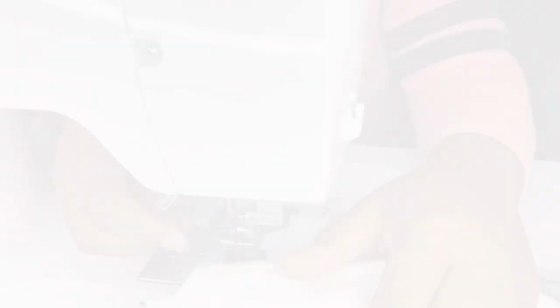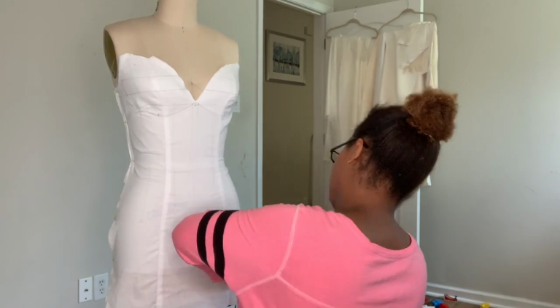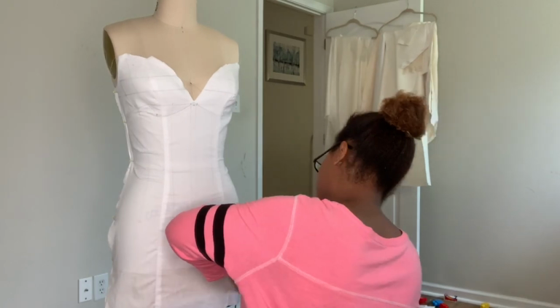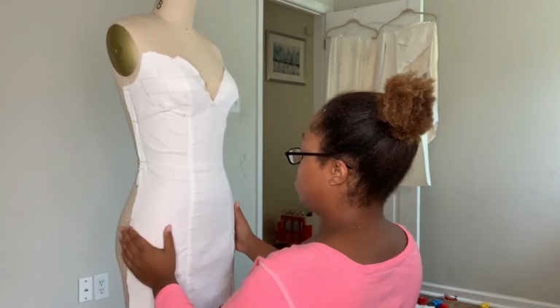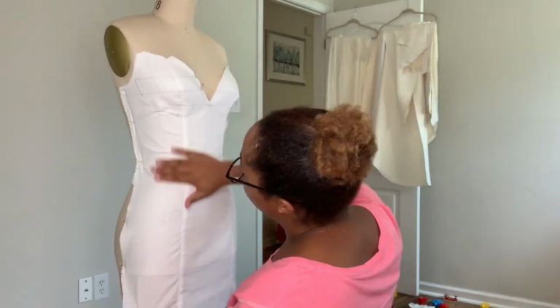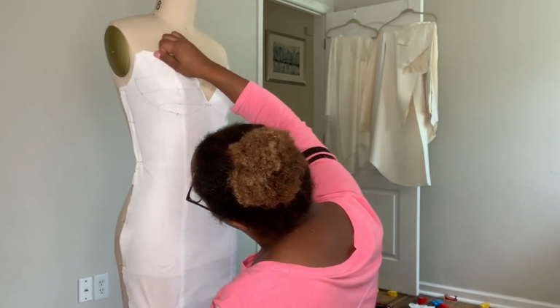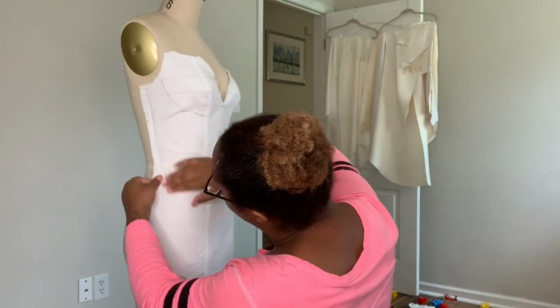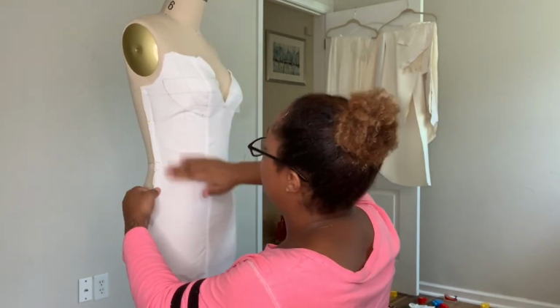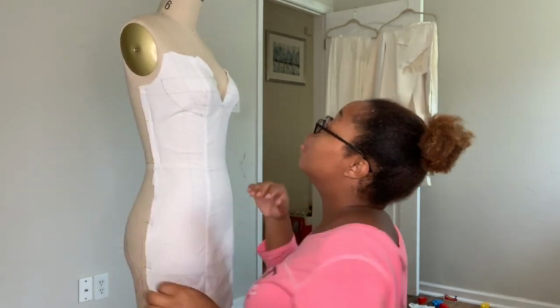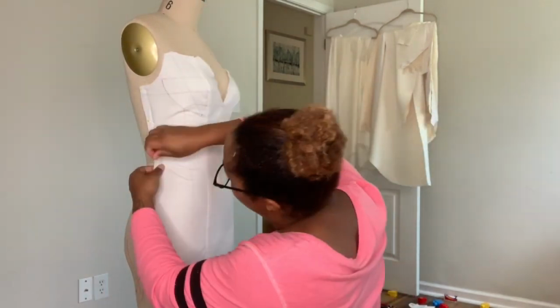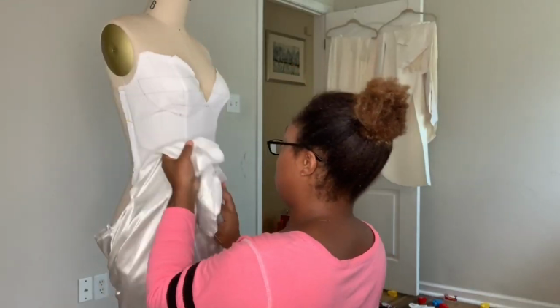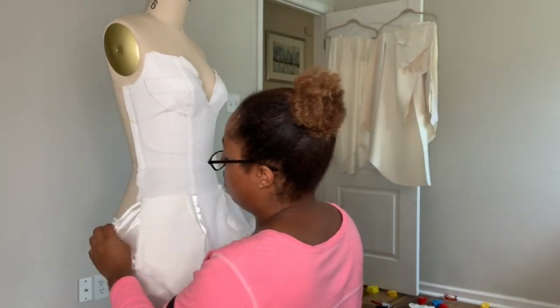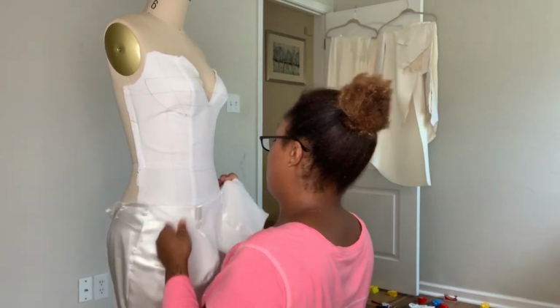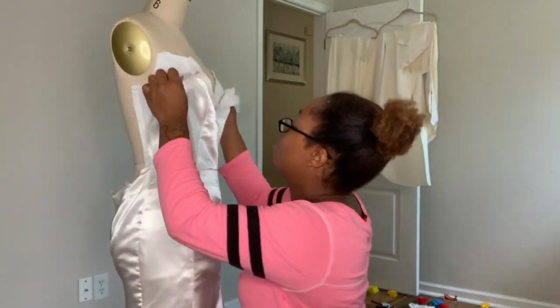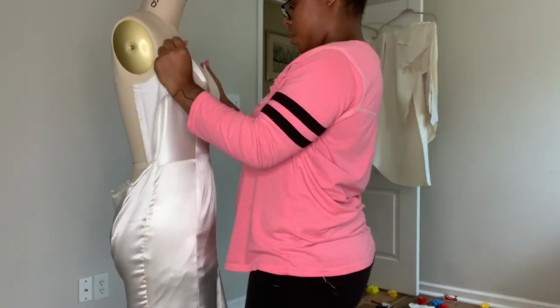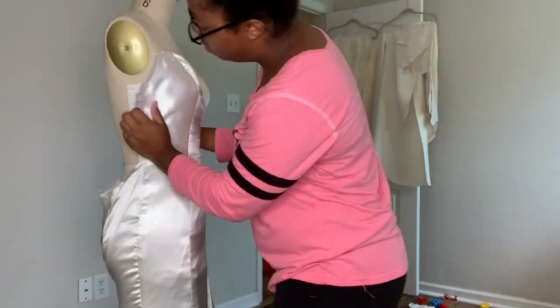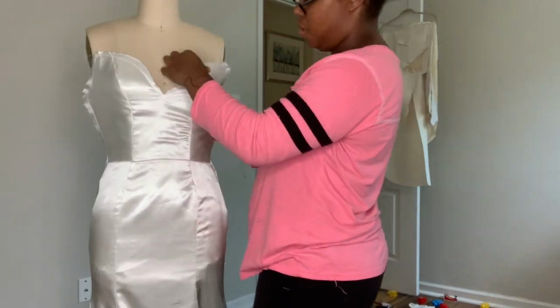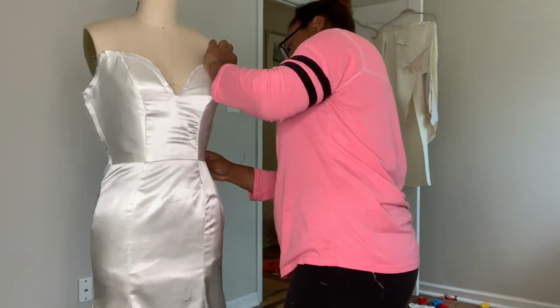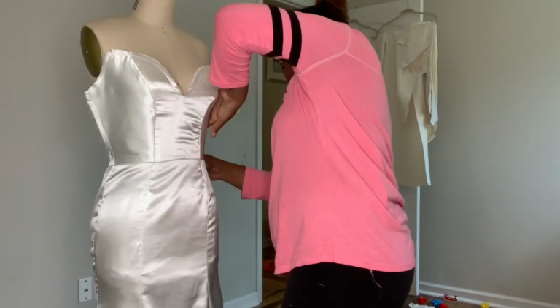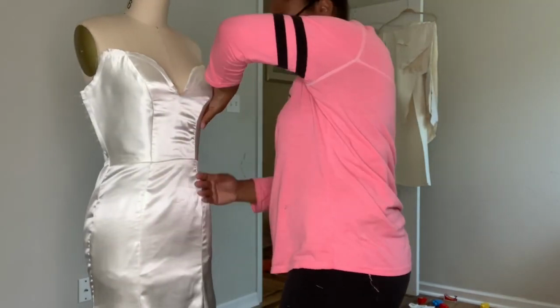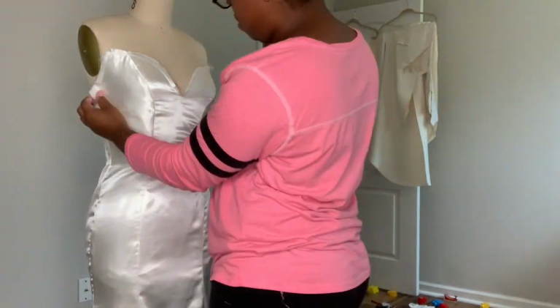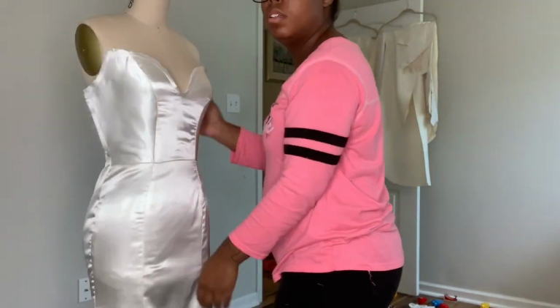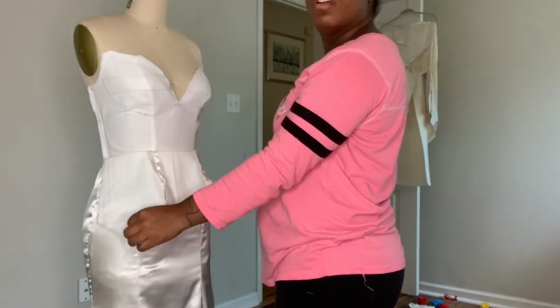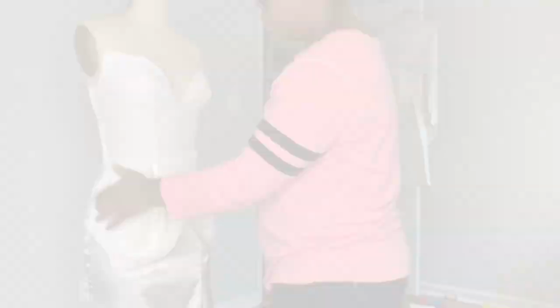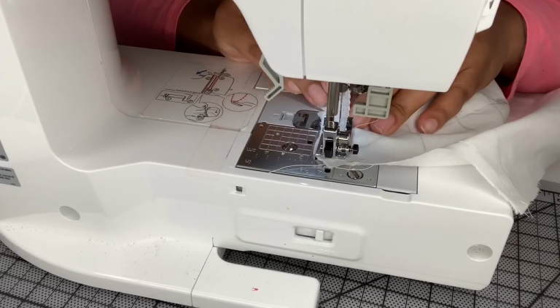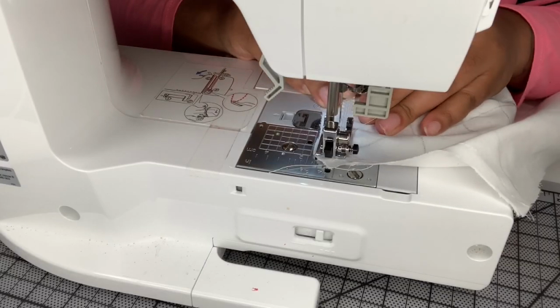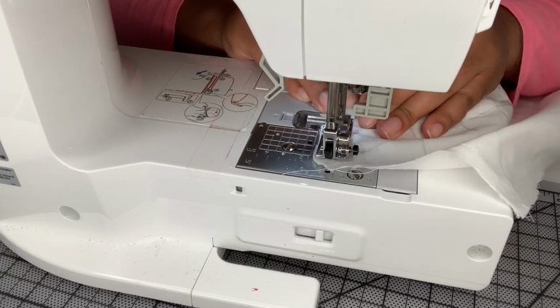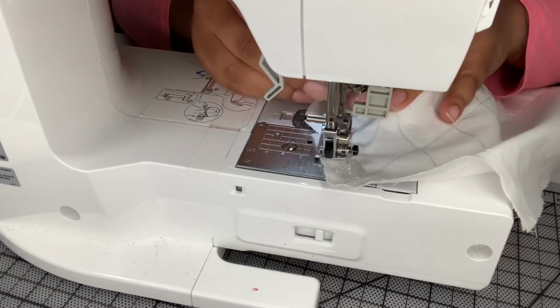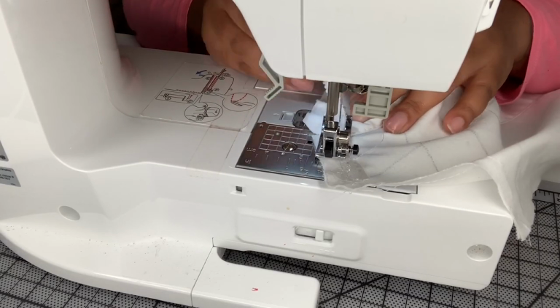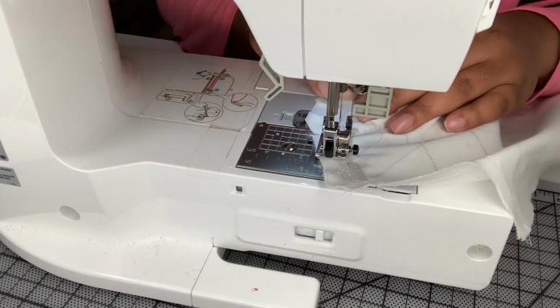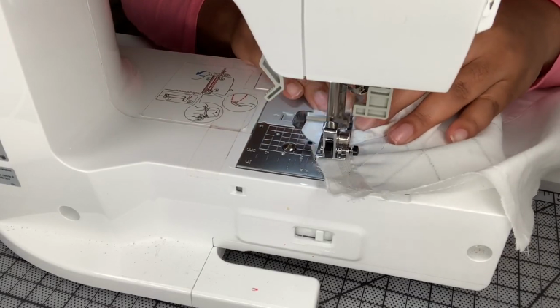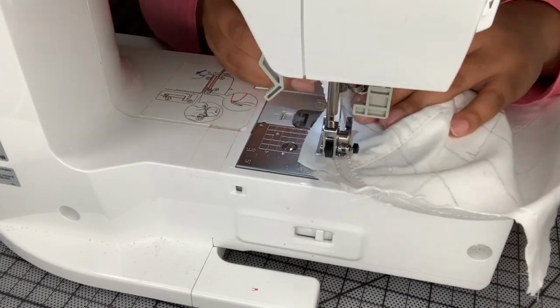Now I'm putting it onto the dress form to make sure it fits. I'm putting the face layer over the structure just to make sure that the face layer still meets the side seams with the structure underneath - and it does. So now it's time to sew the bones on.